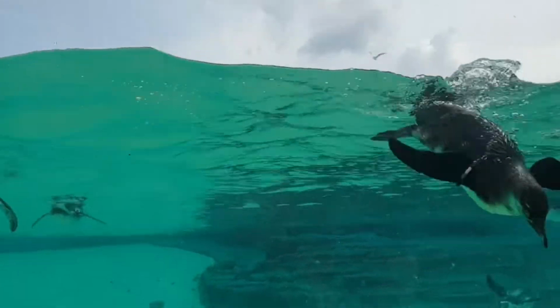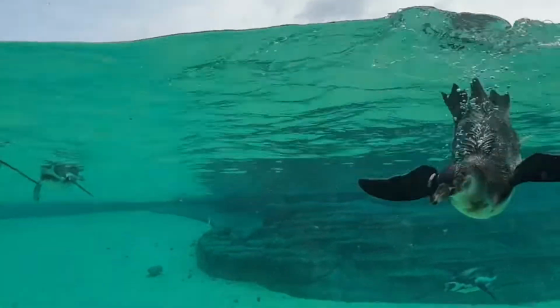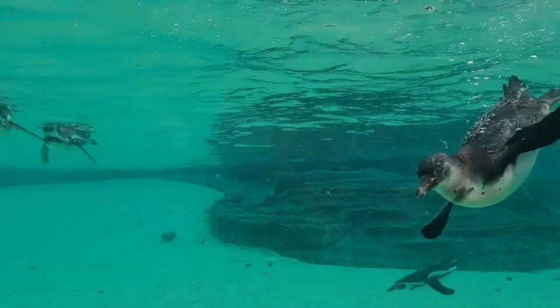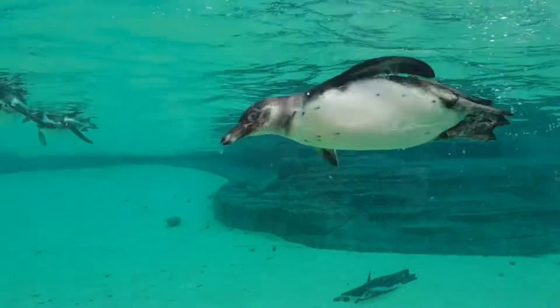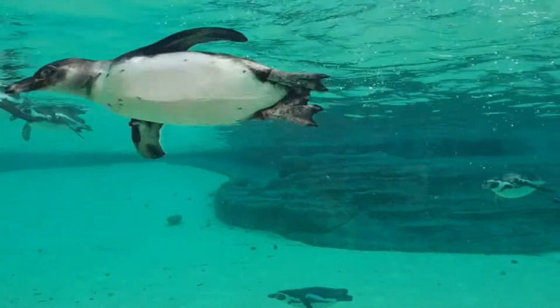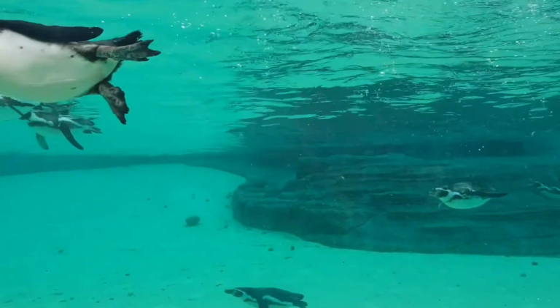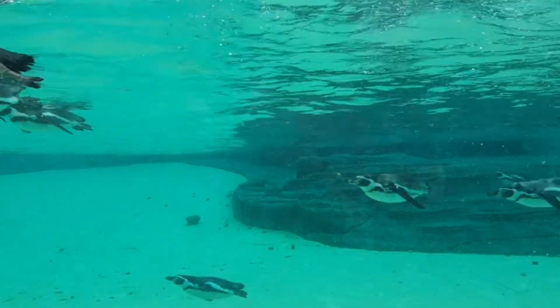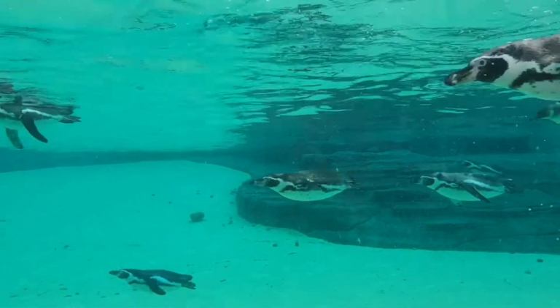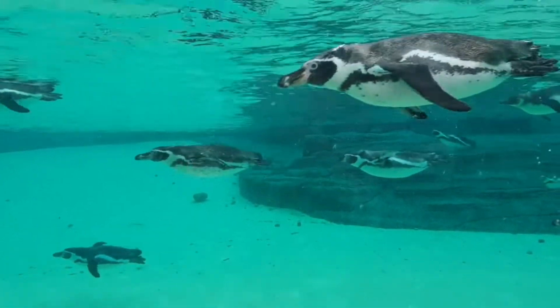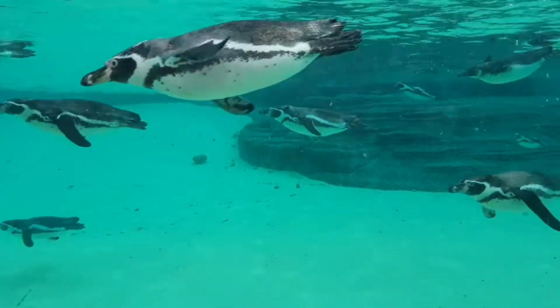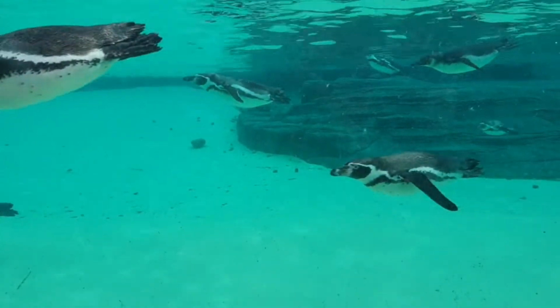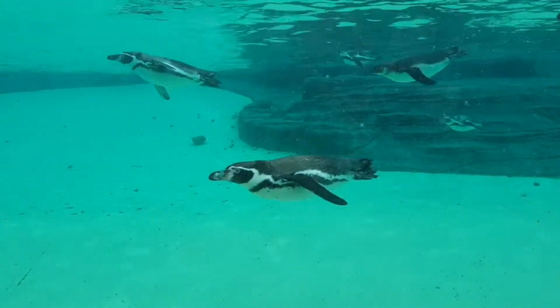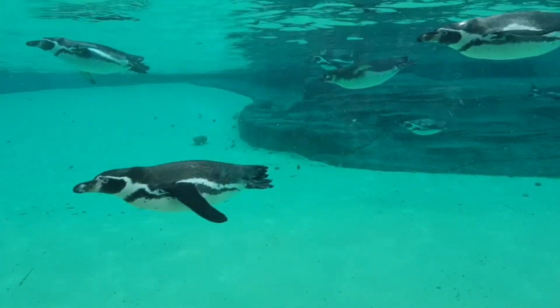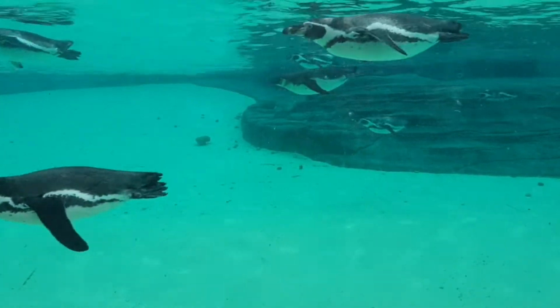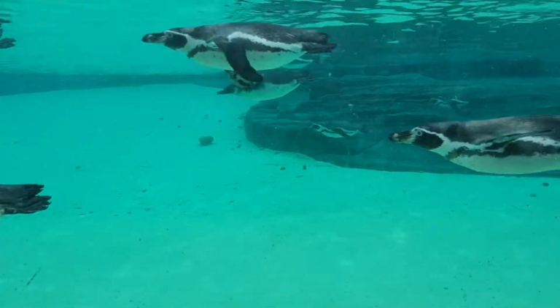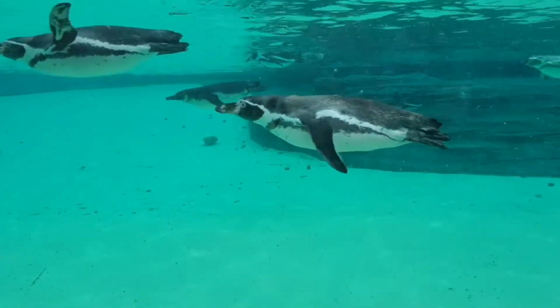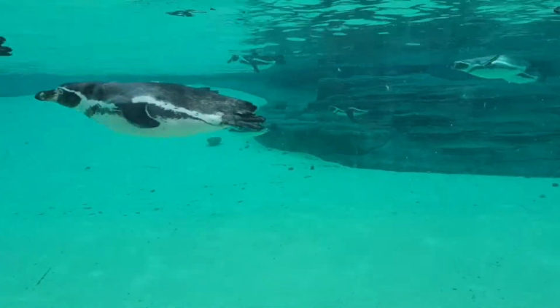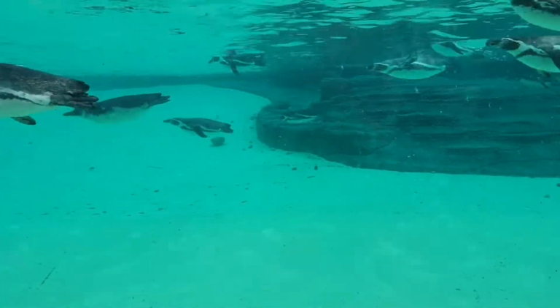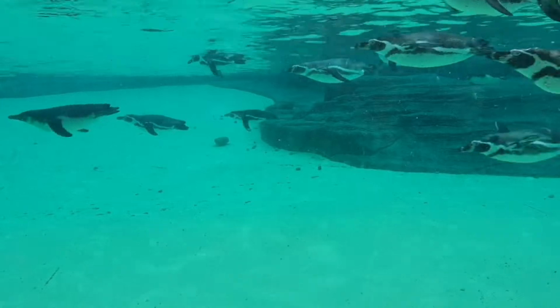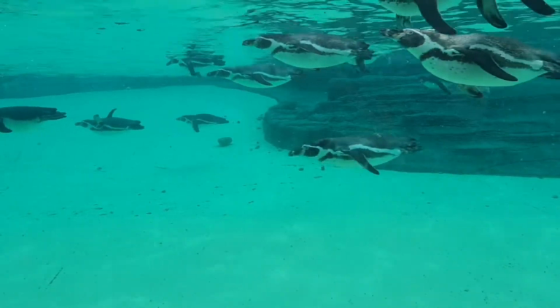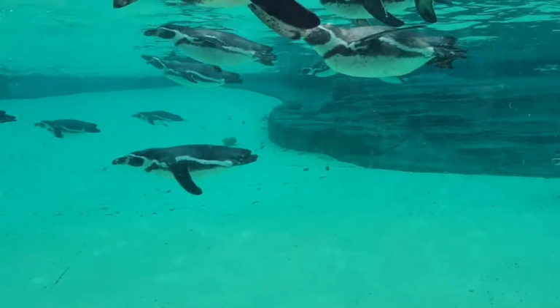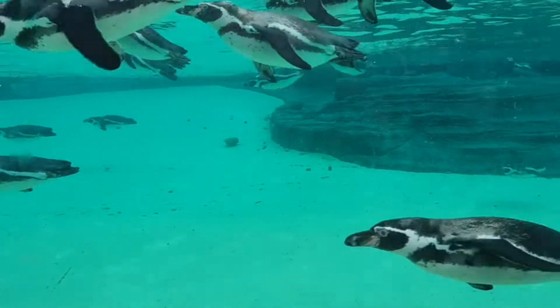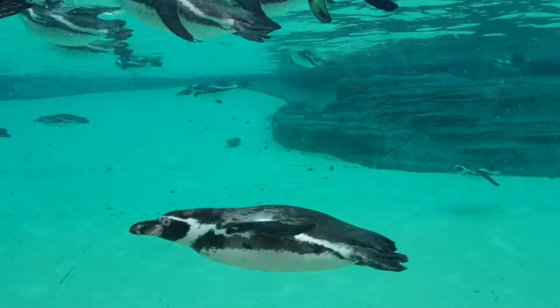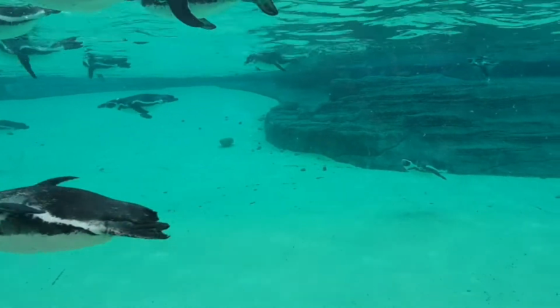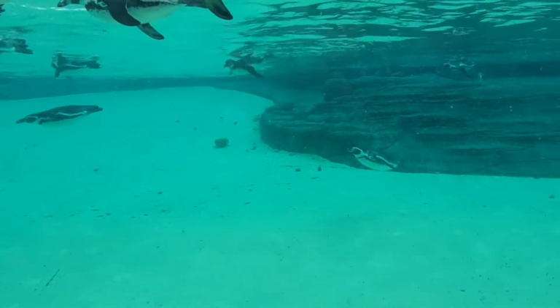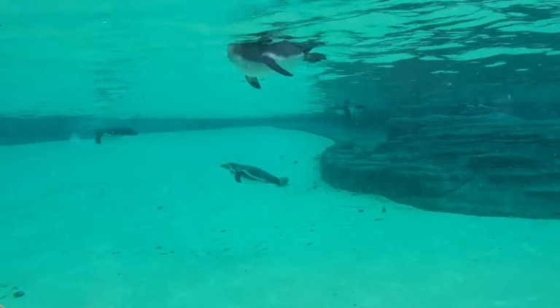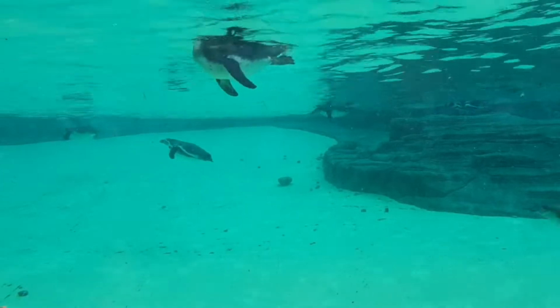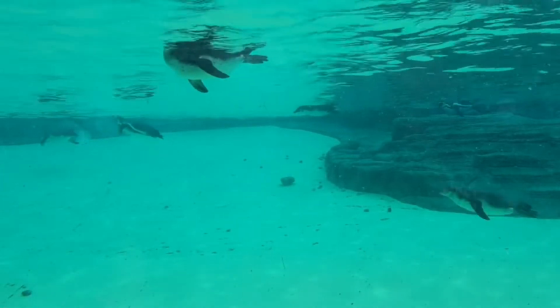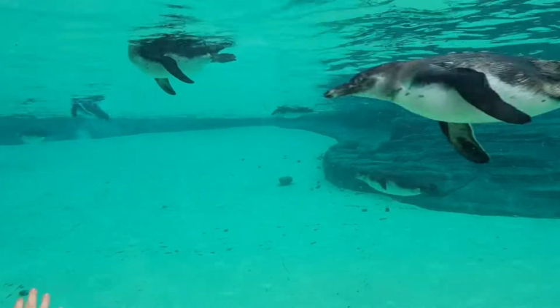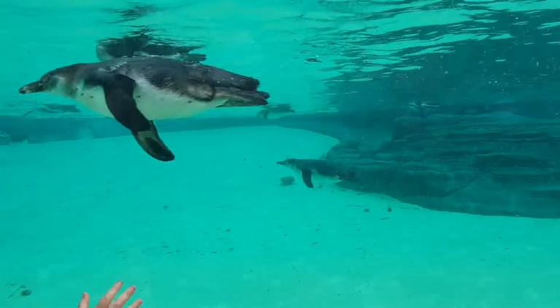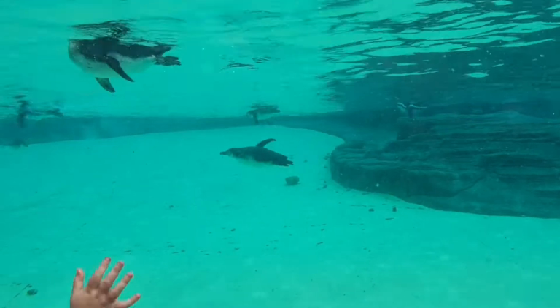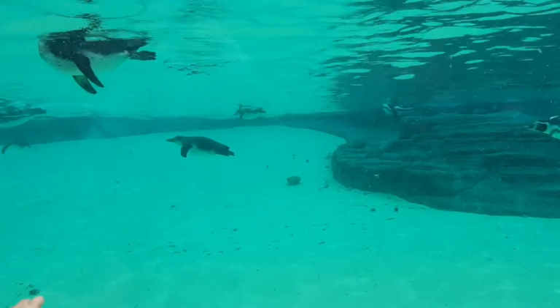Once in the water they can swim with their torpedo-shaped bodies at speeds of up to 30 miles per hour and can dive underwater in search of prey such as fish, shrimp and squid.